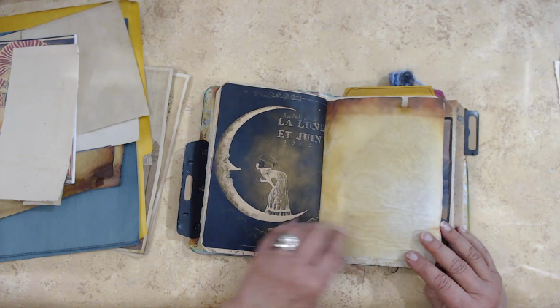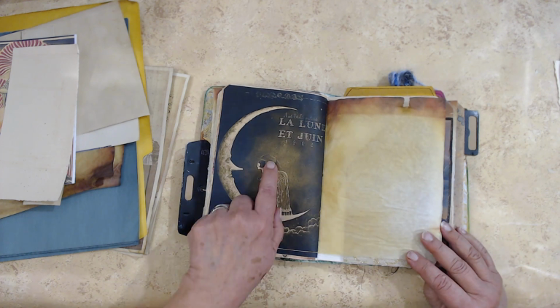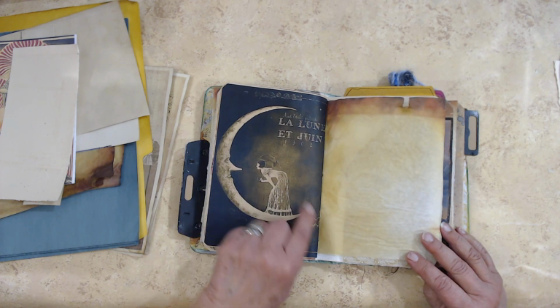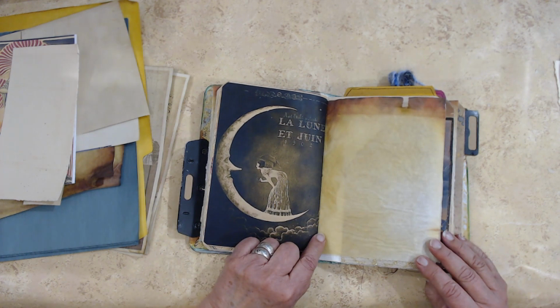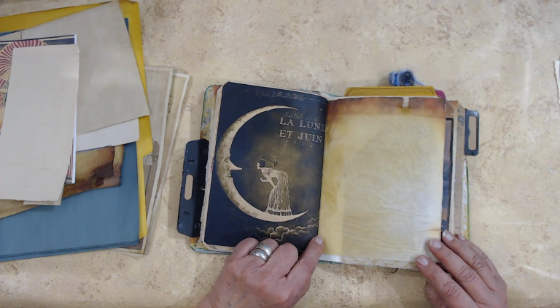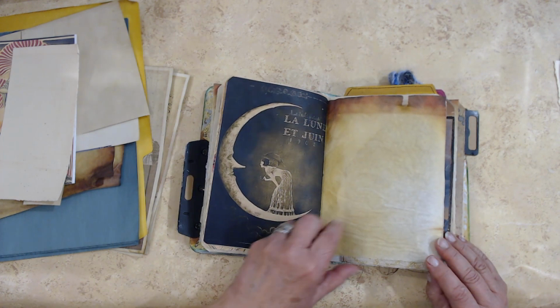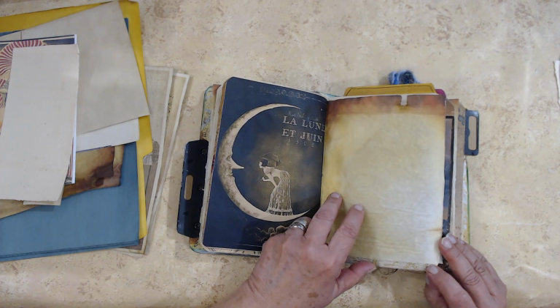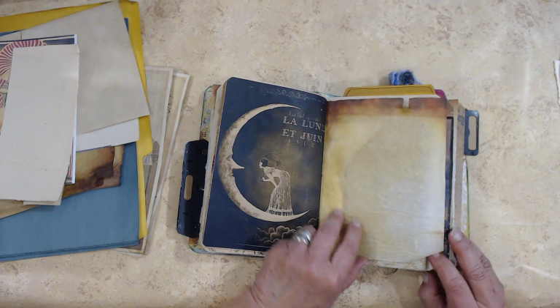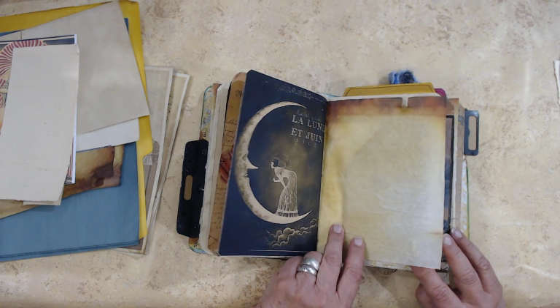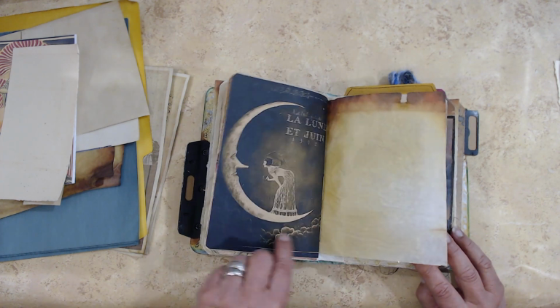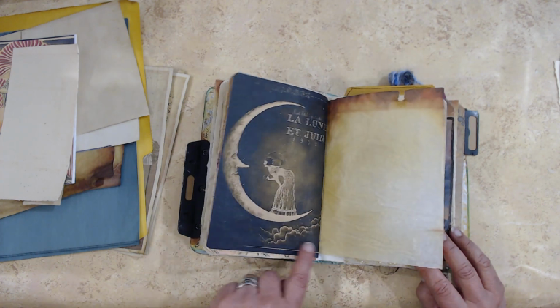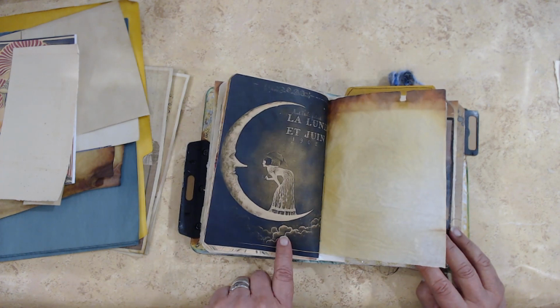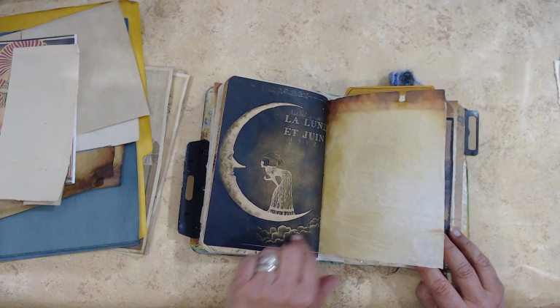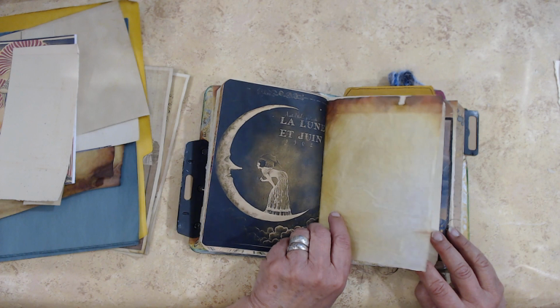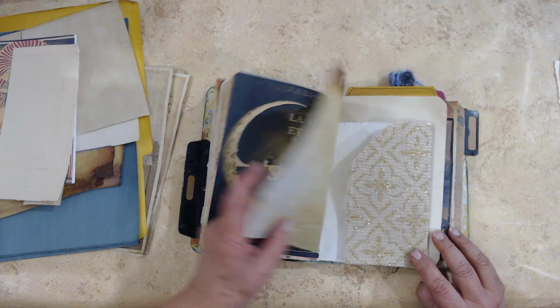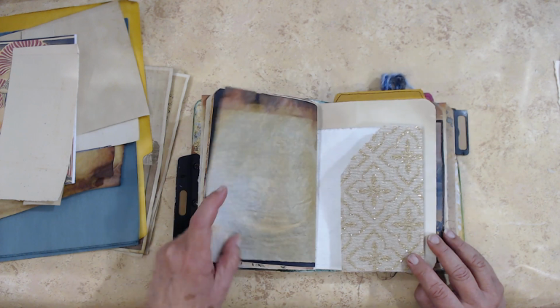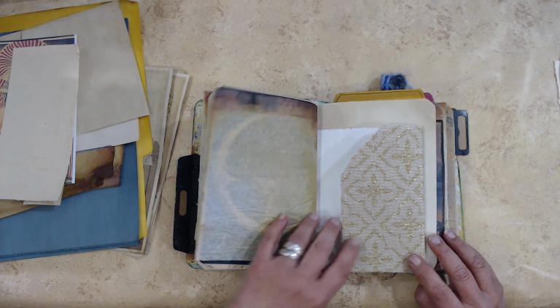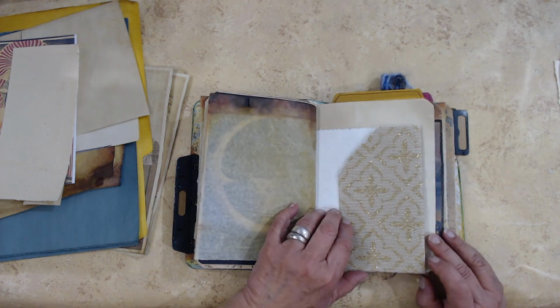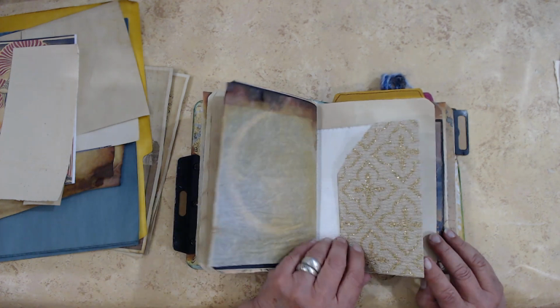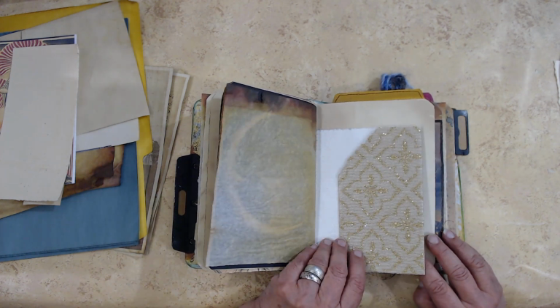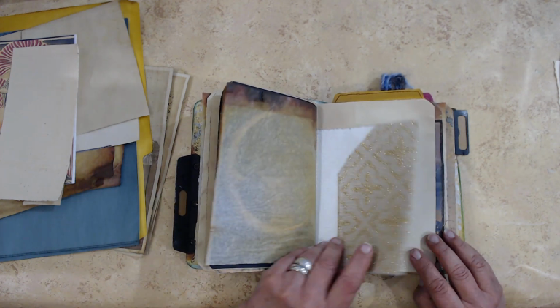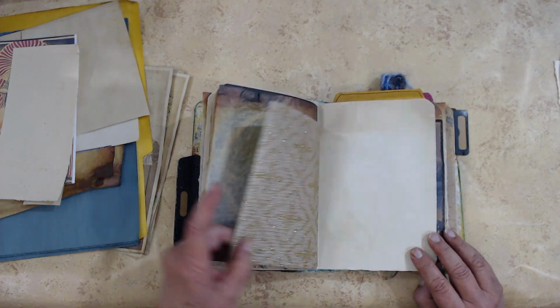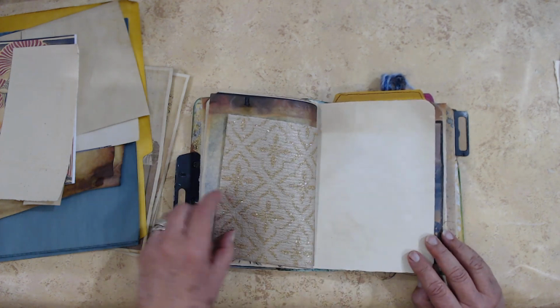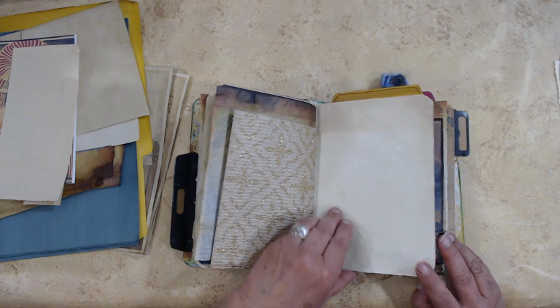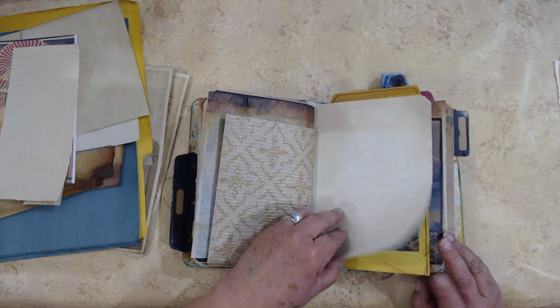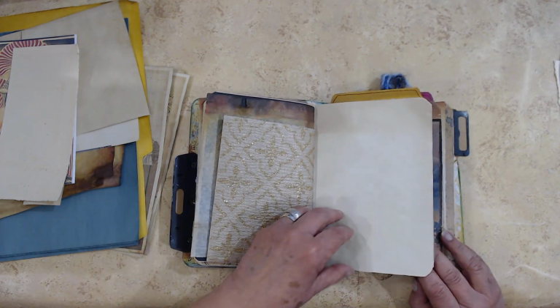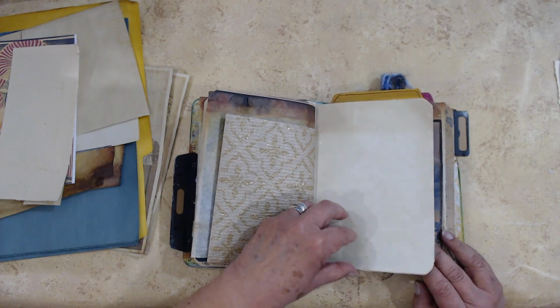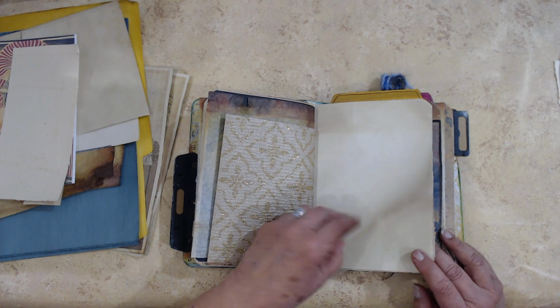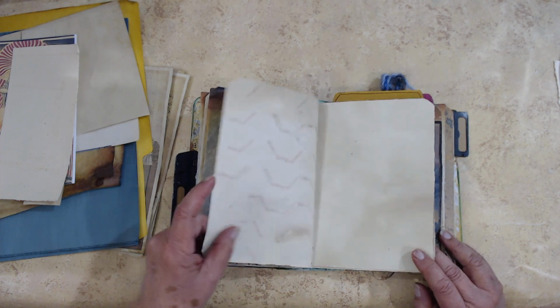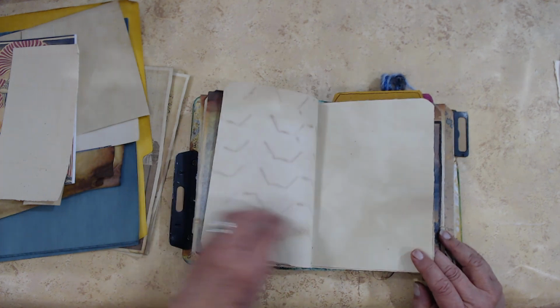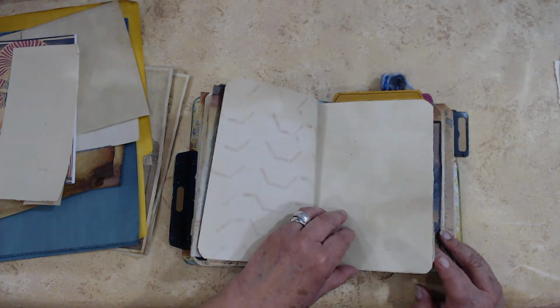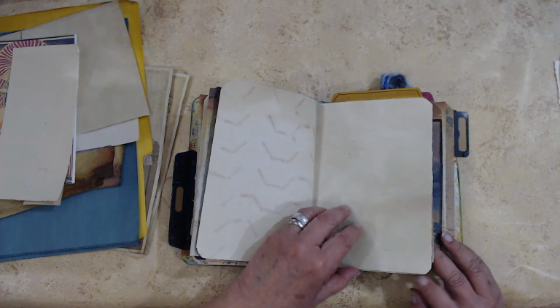She's even got an umbrella, you know, just in case it rains. She is above the clouds, but maybe she's afraid the sun's going to come out — not too sure. I never quite understood that umbrella.